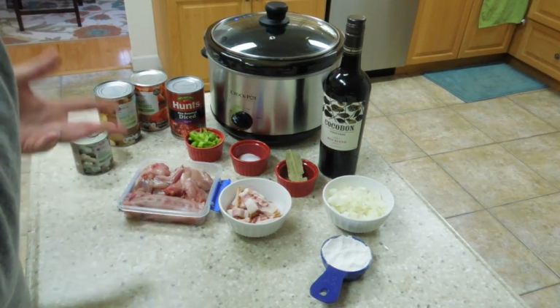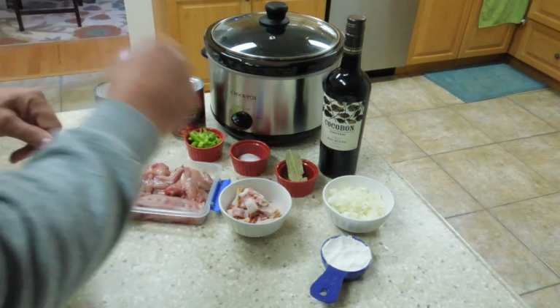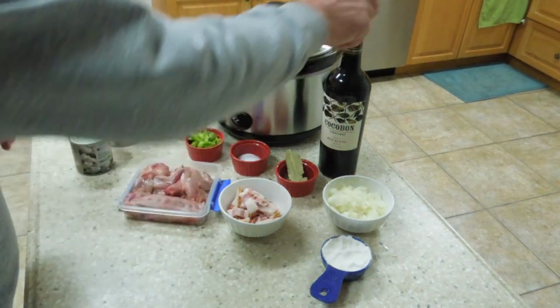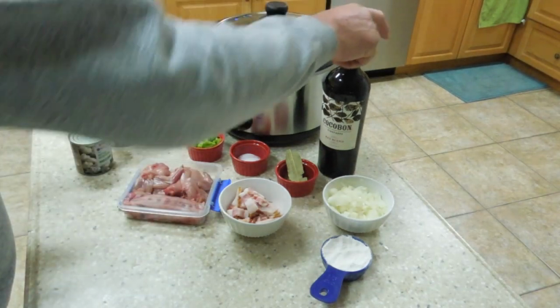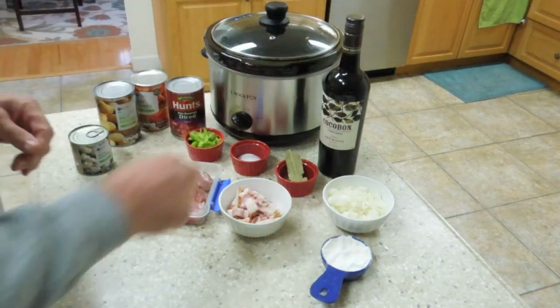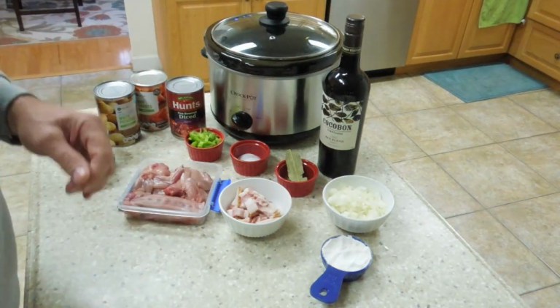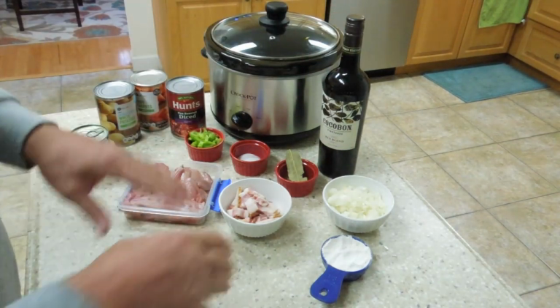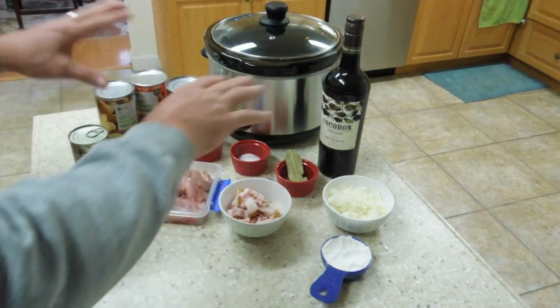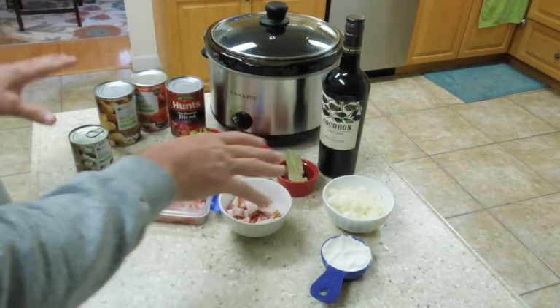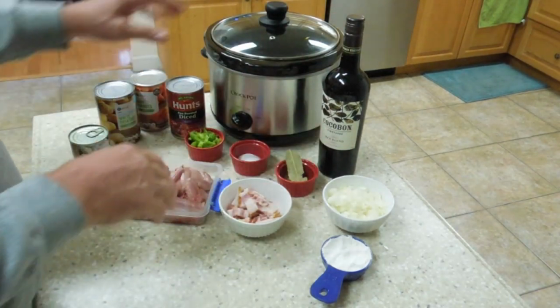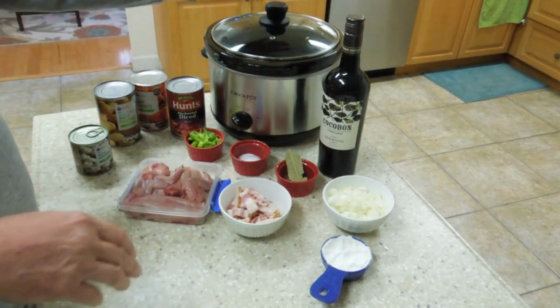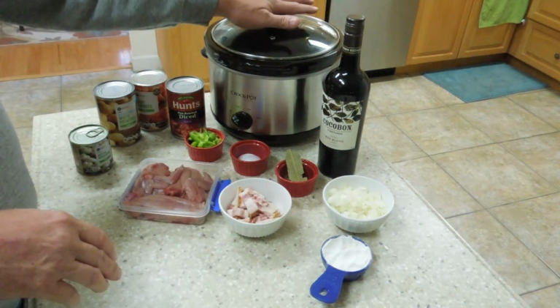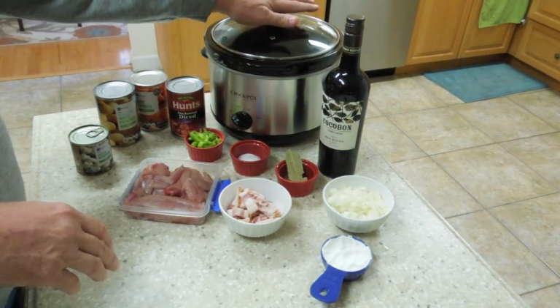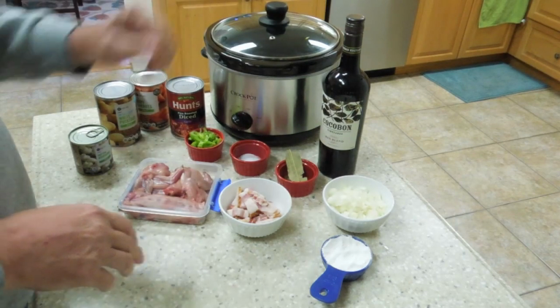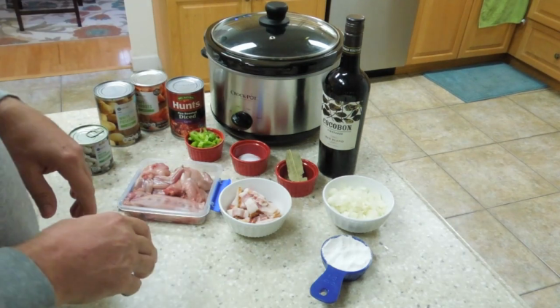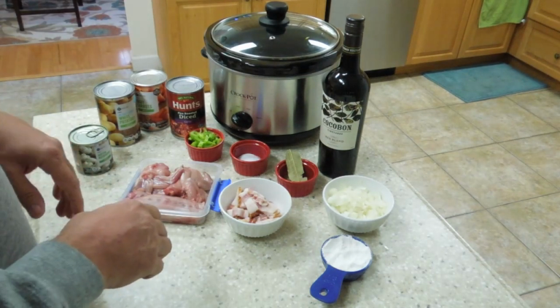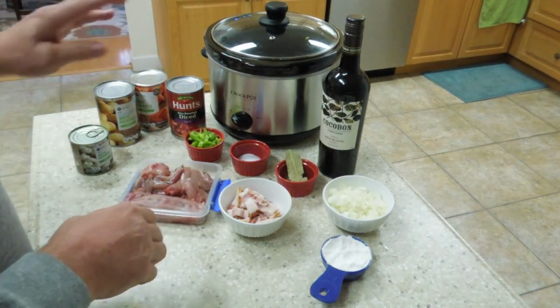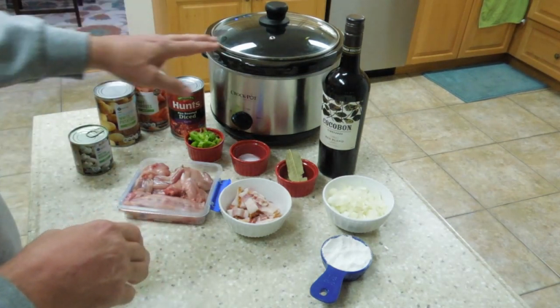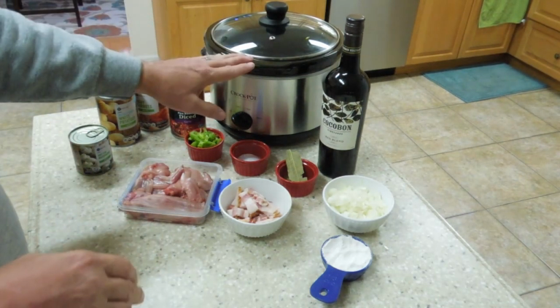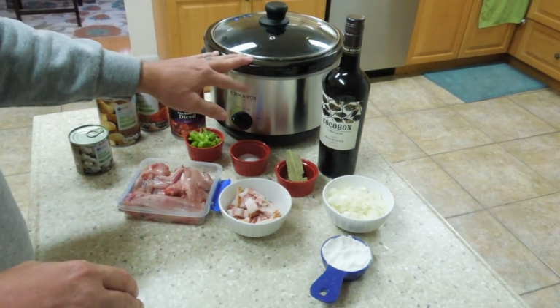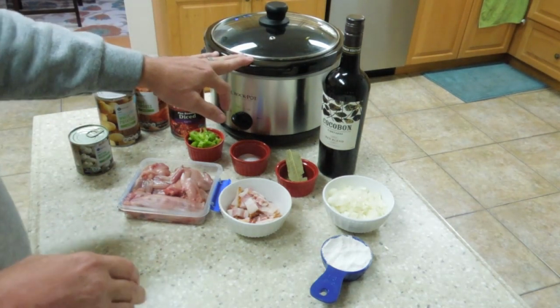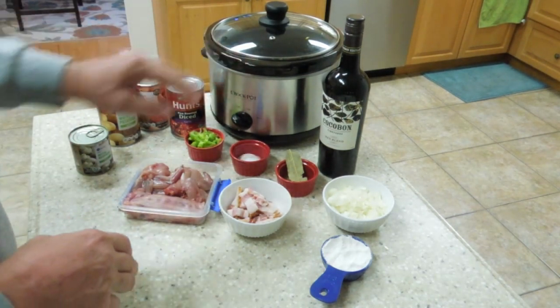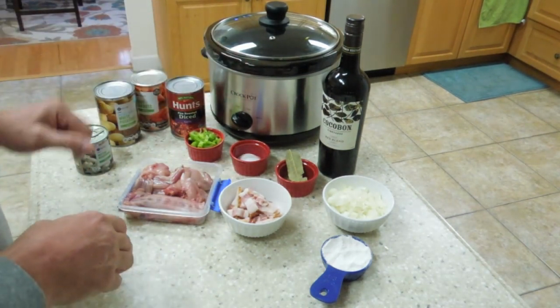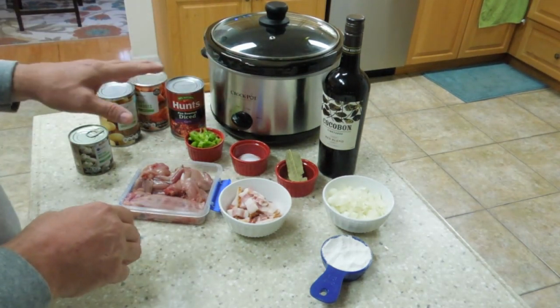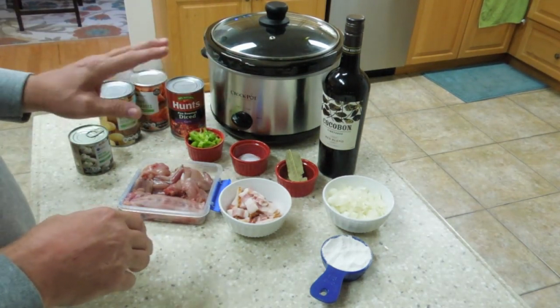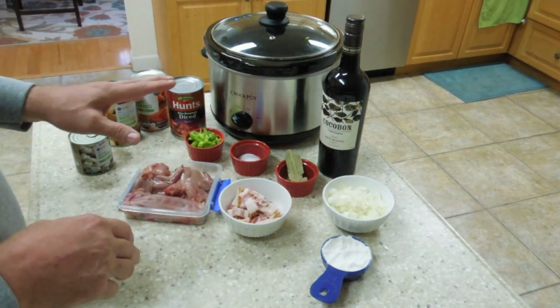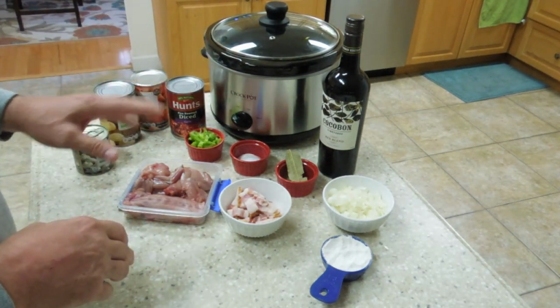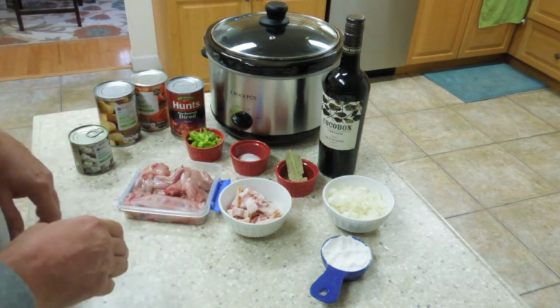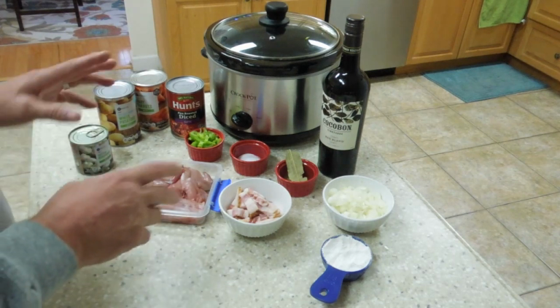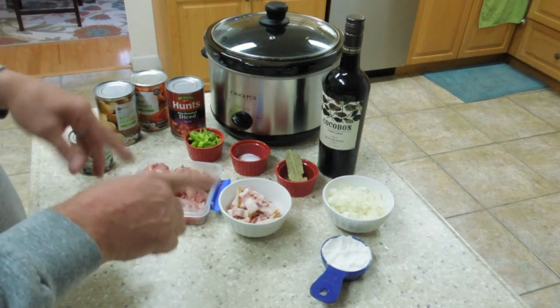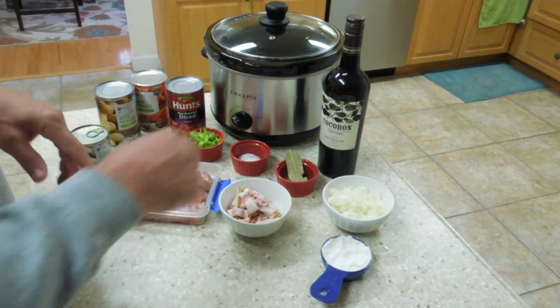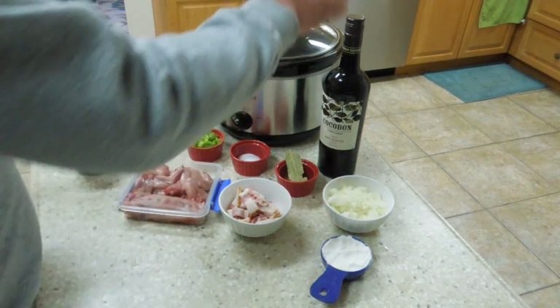The first thing you want to do is take all these ingredients and mix them into your crock pot. You want to cook it for six hours on low heat. So let's go ahead and get that started right now.